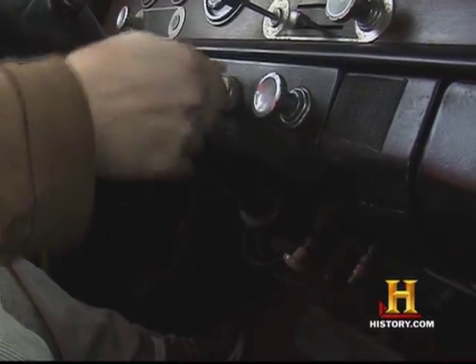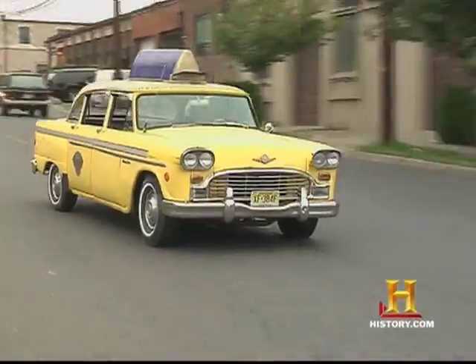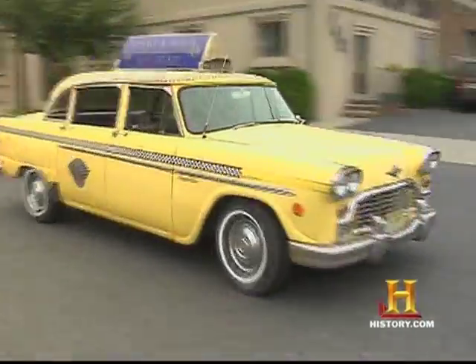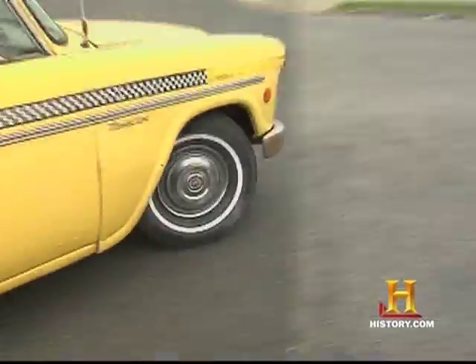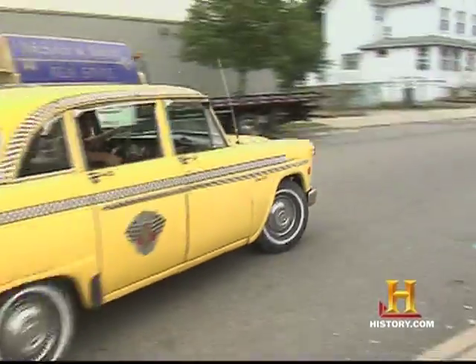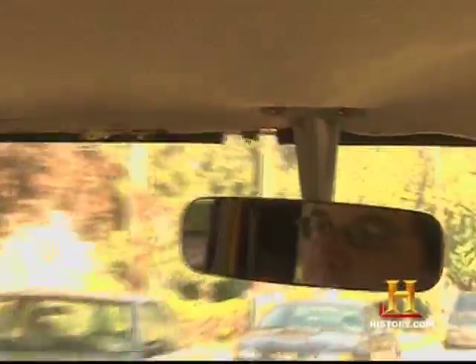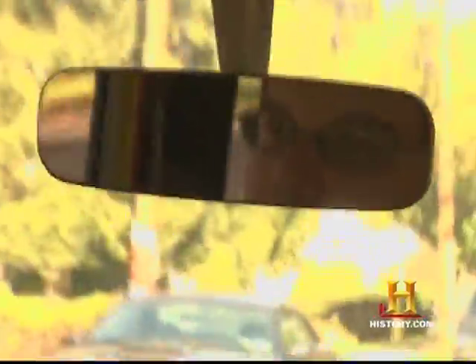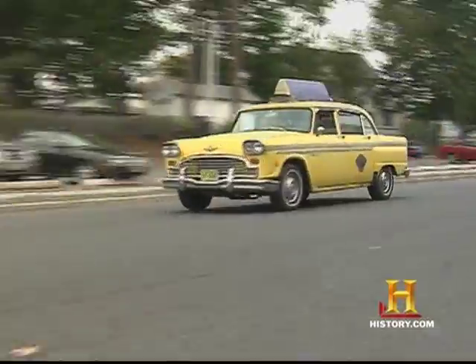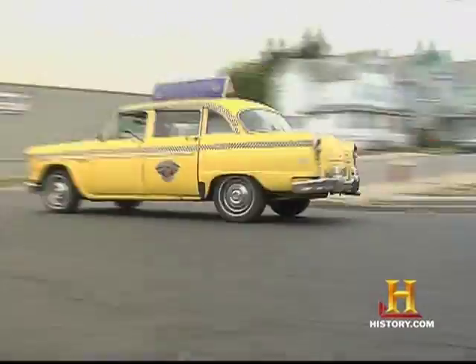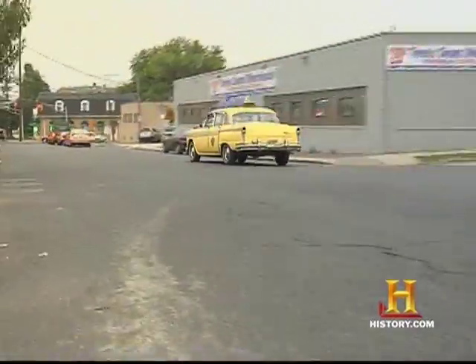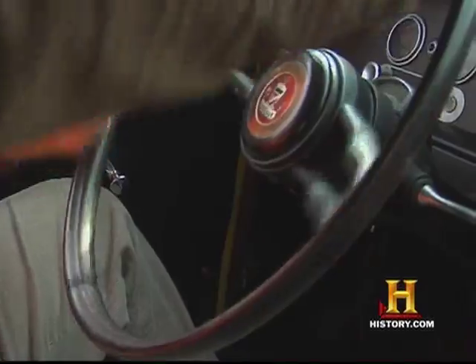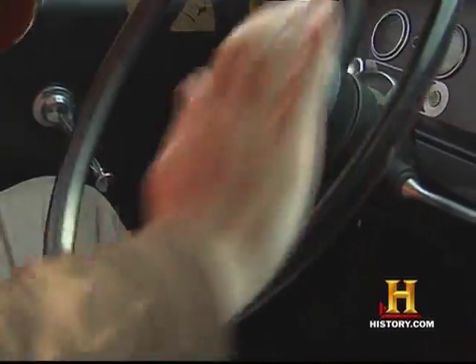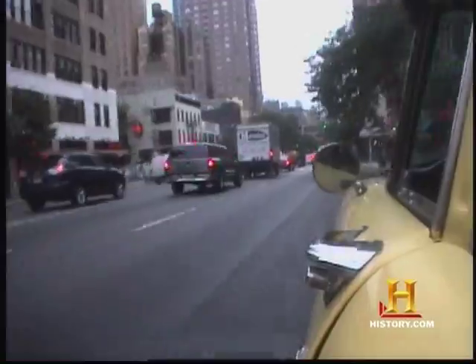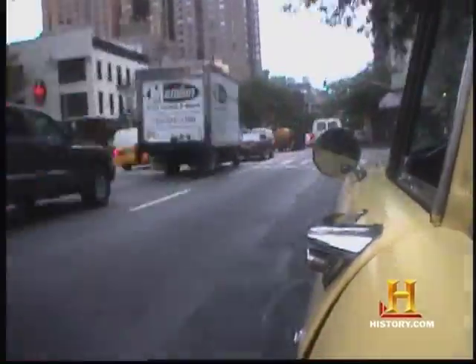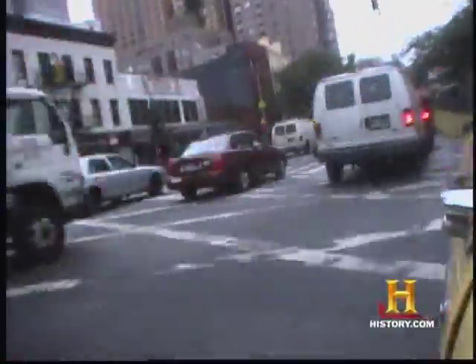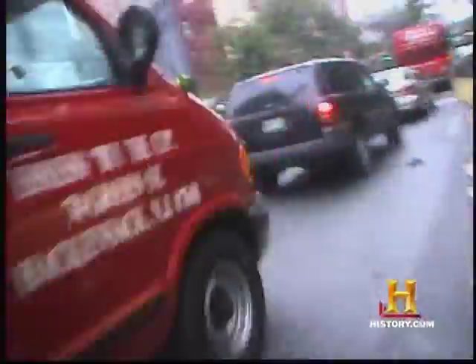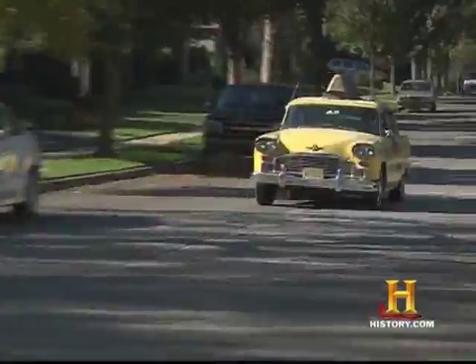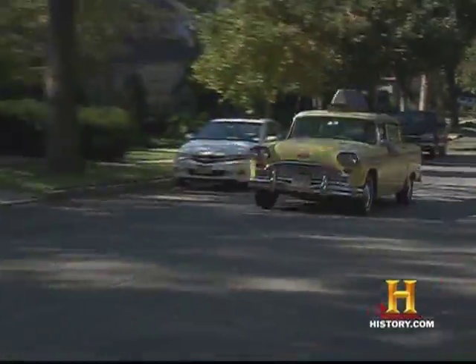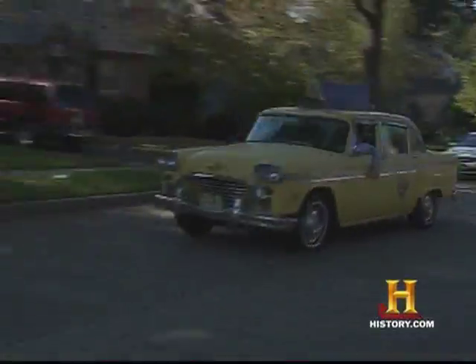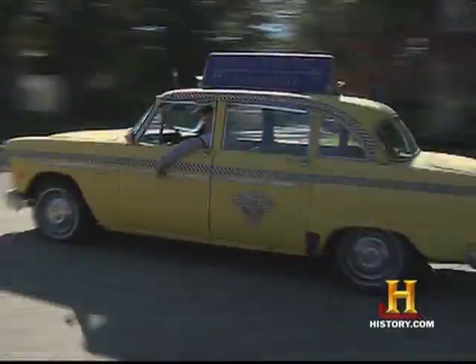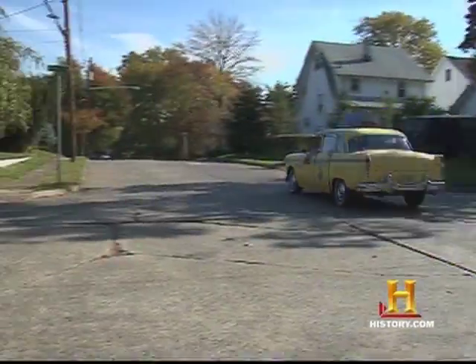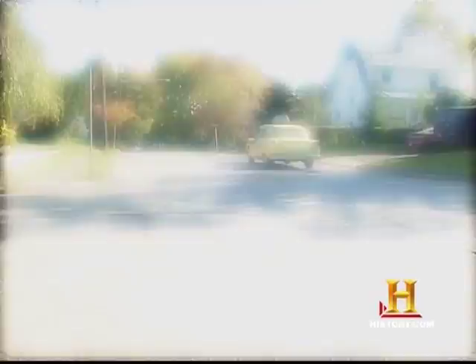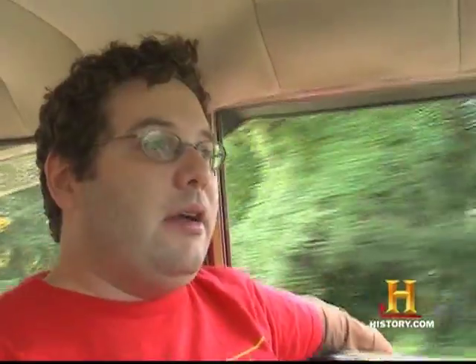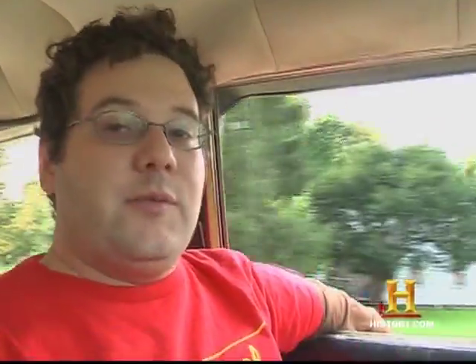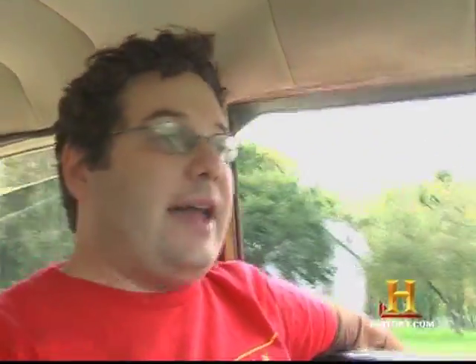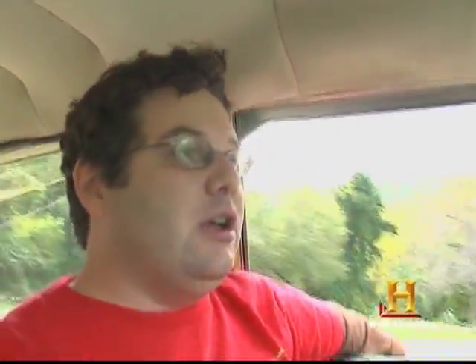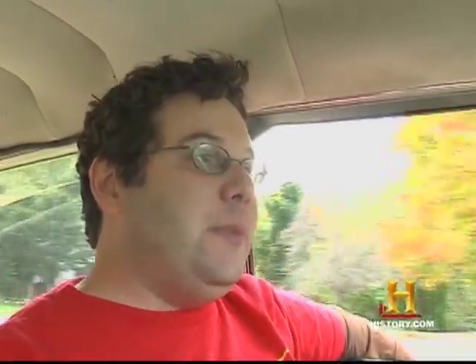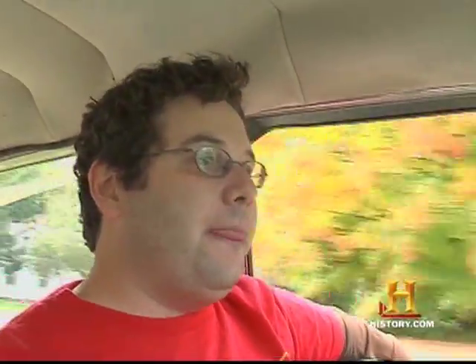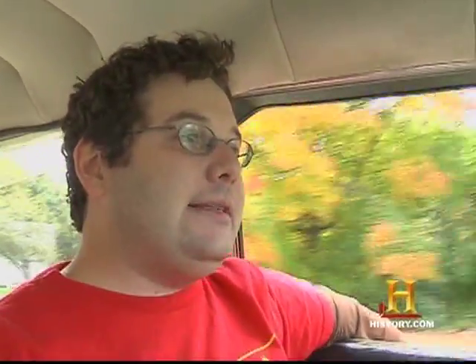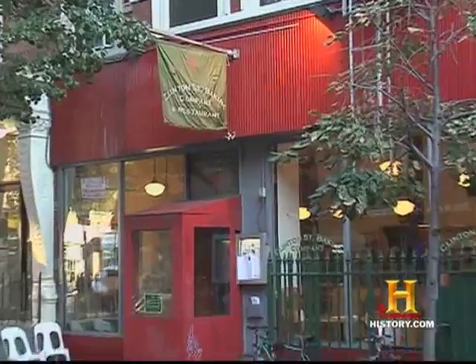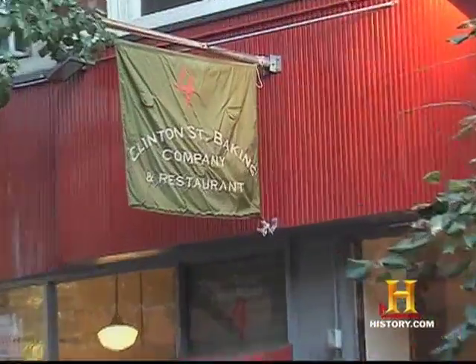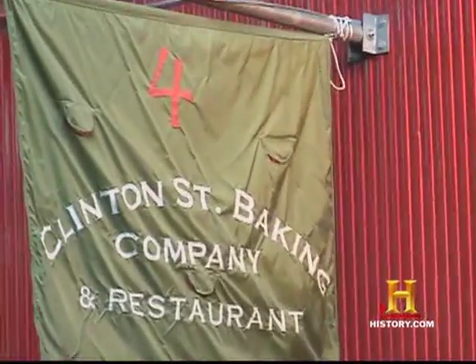Probably the most traditional Hanukkah food is the potato pancake, otherwise known as the latke. I make mine from a box, but over at Clinton Street Bakery, where we're headed, I hear they make them from scratch. Crispy, tasty, and just right.